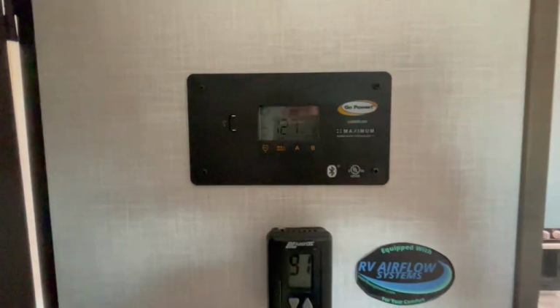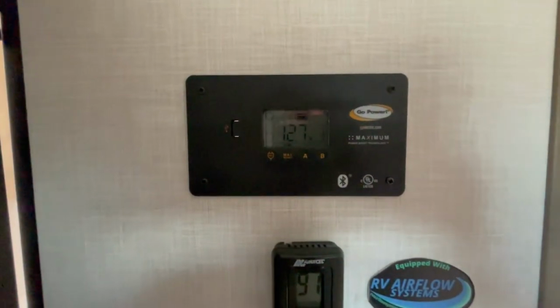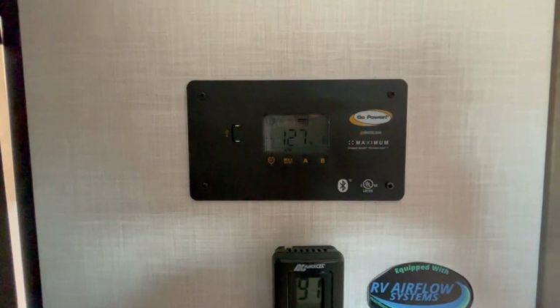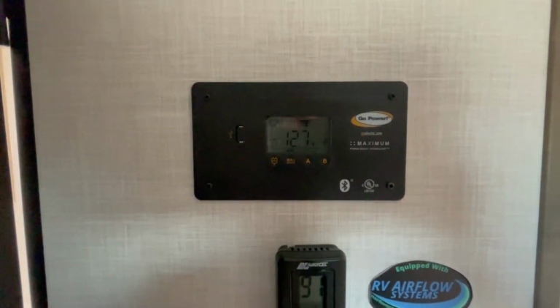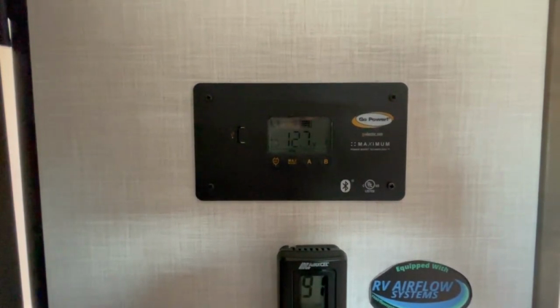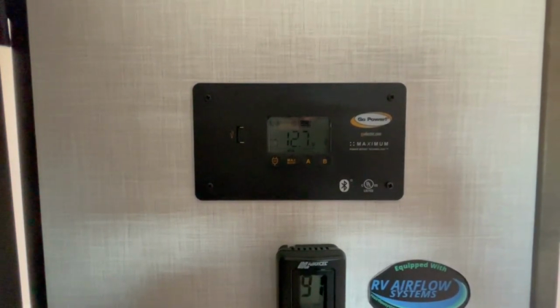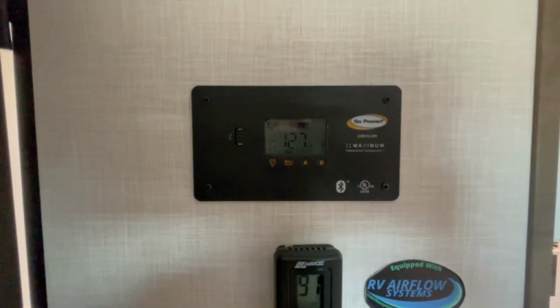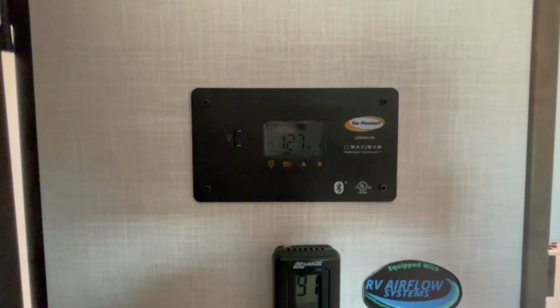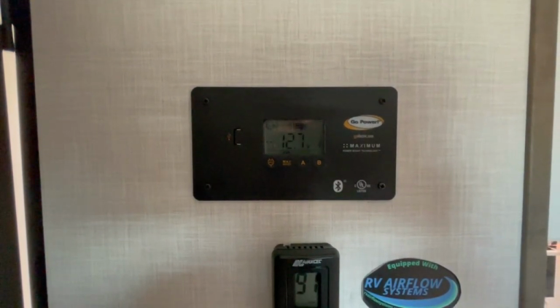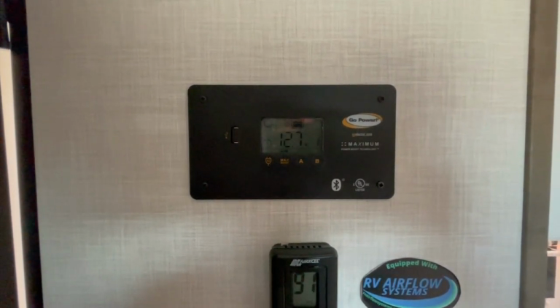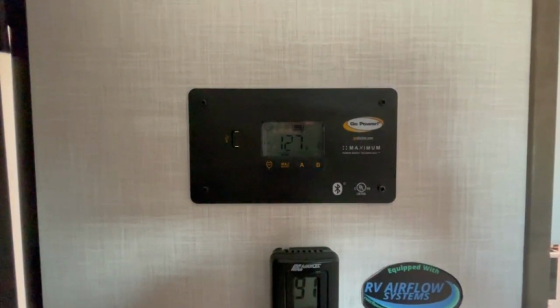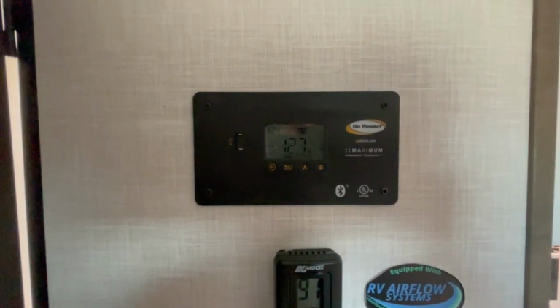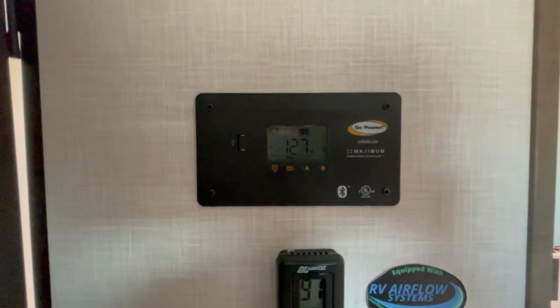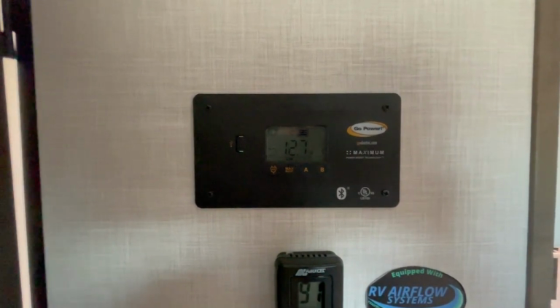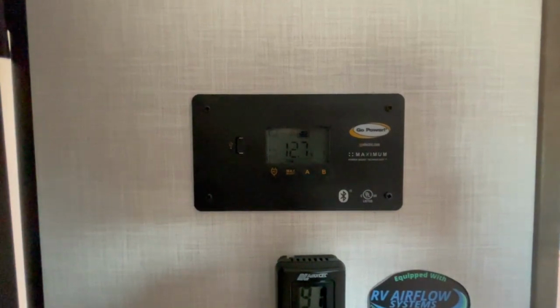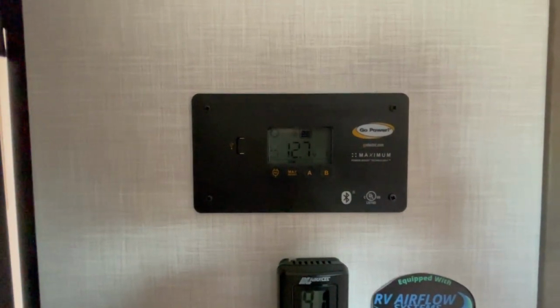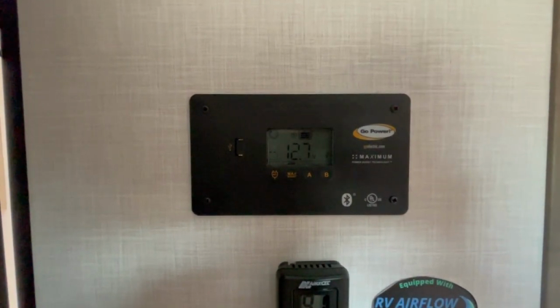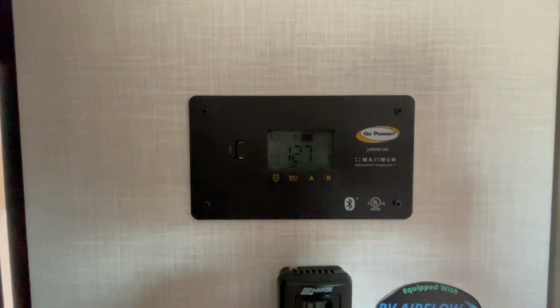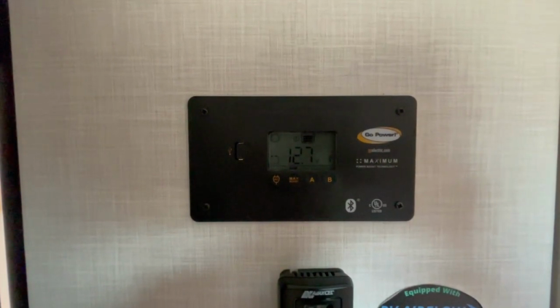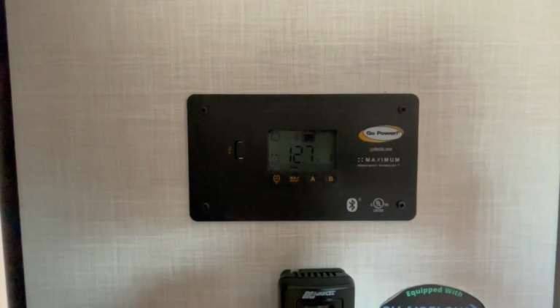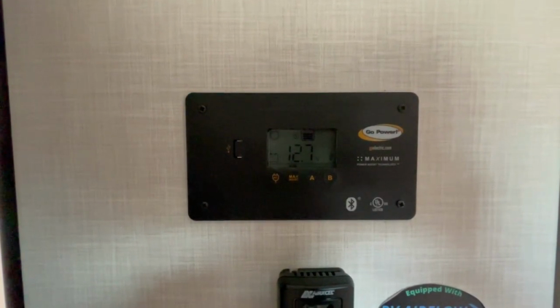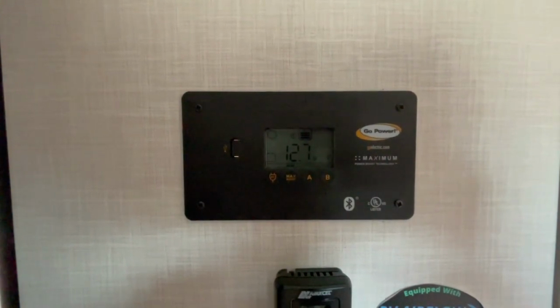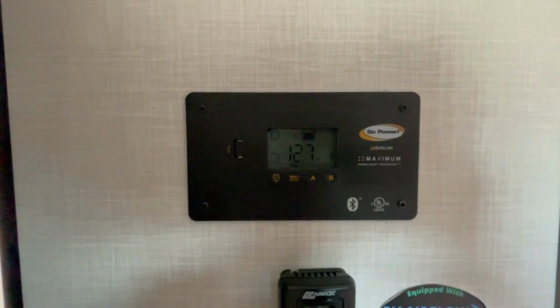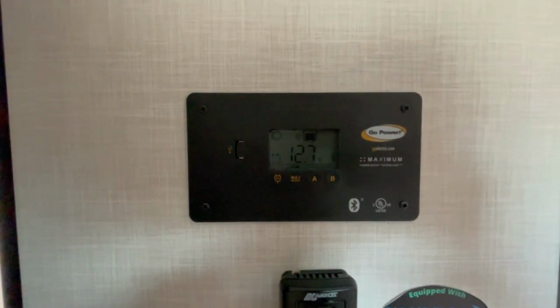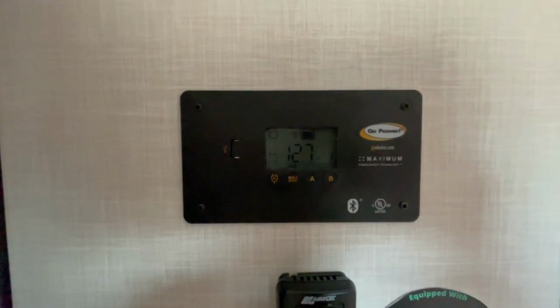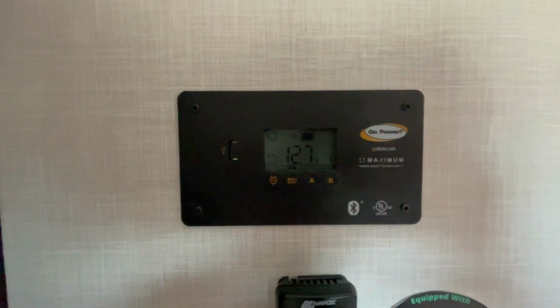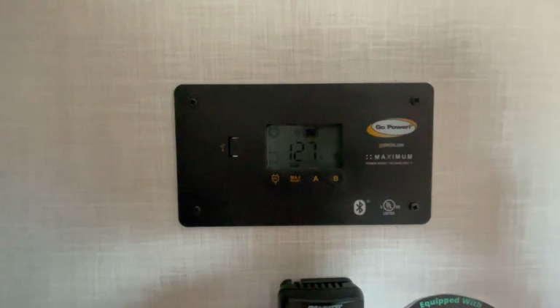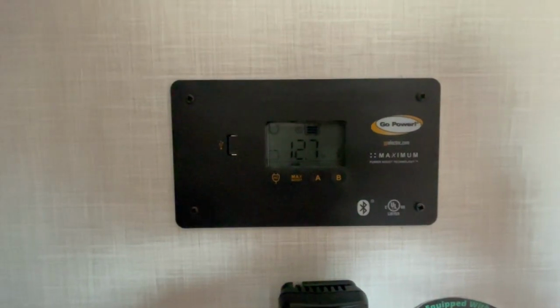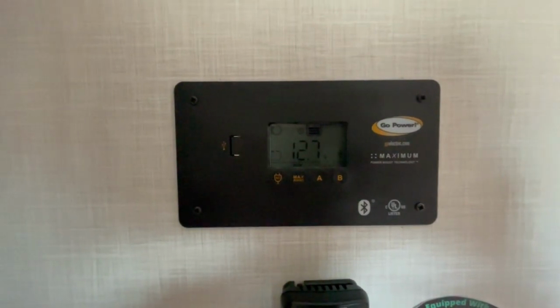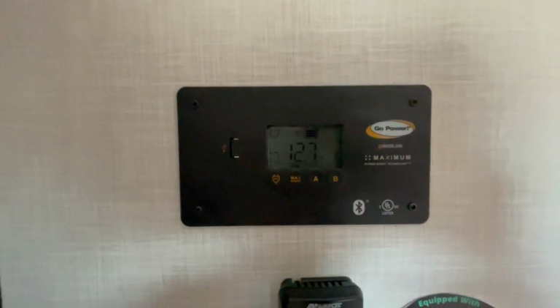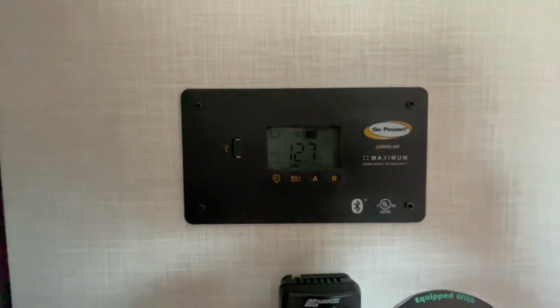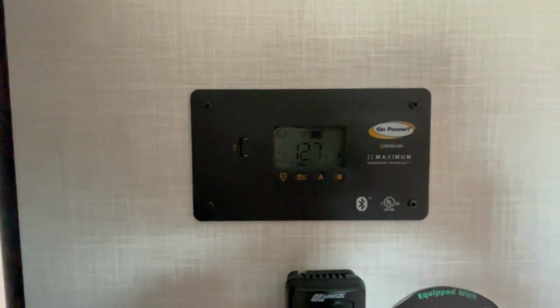Inside you will also find the GoPower solar charge controller that controls the 200-watt solar panel on the rooftop. This is perfect if you're going off the grid a little bit — it'll help keep your battery charged.